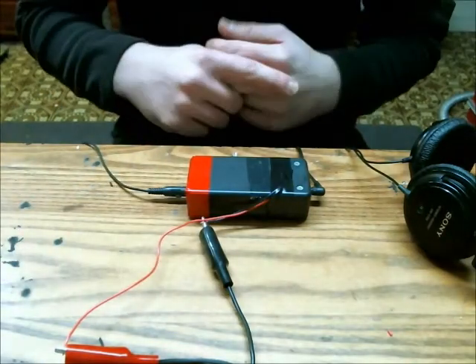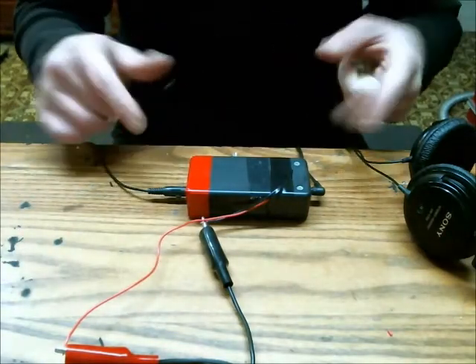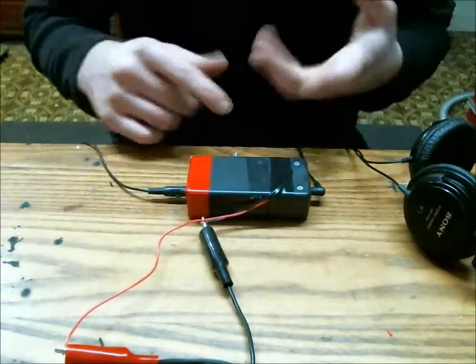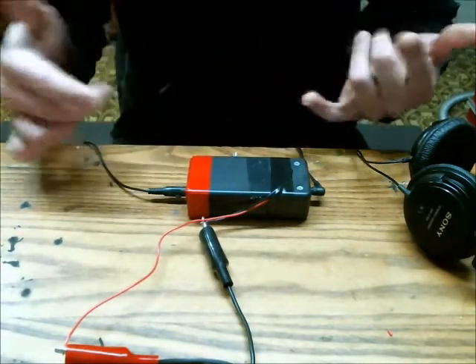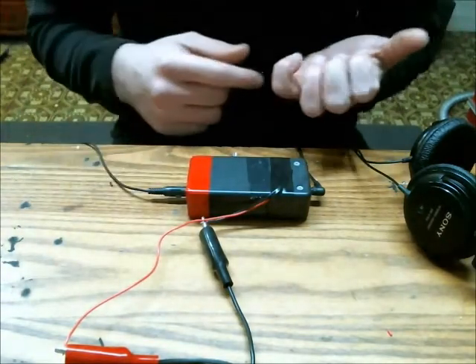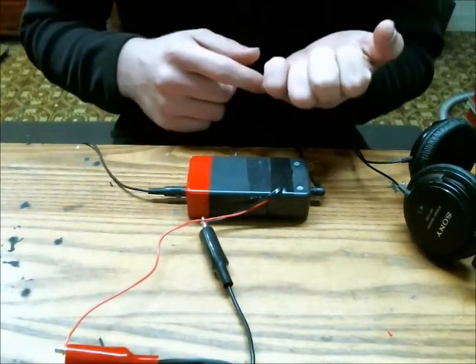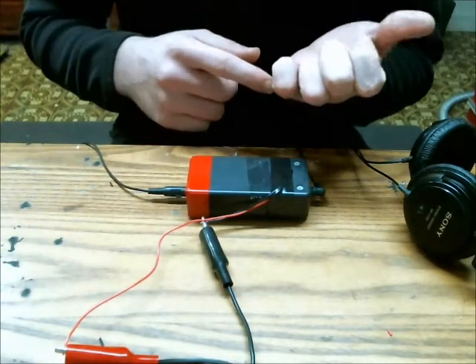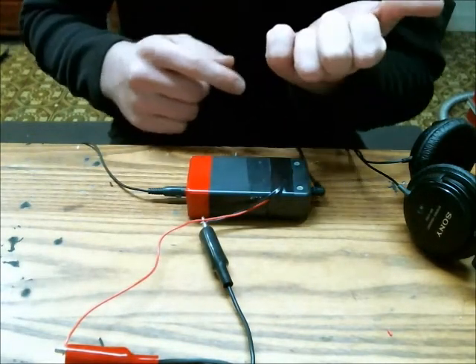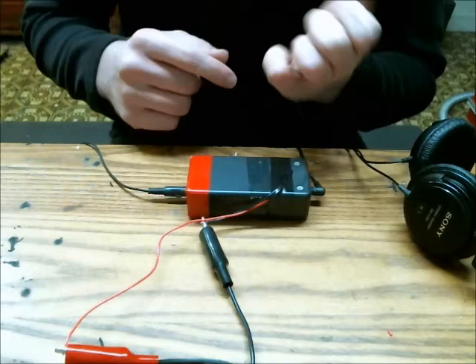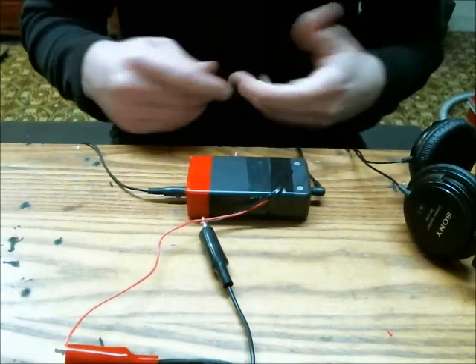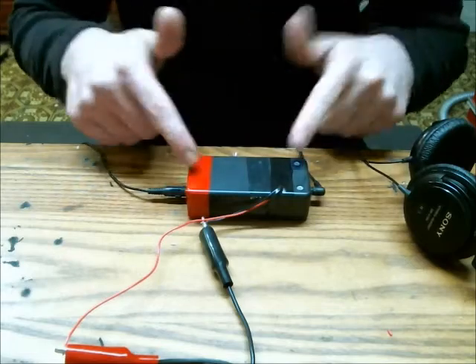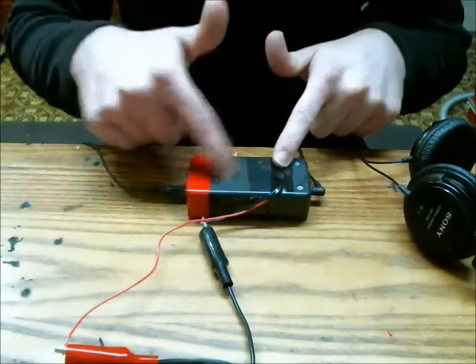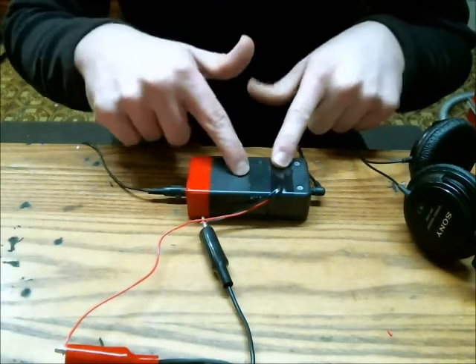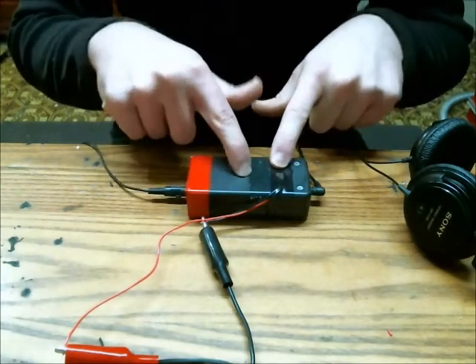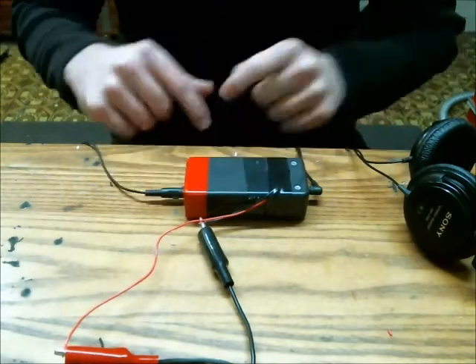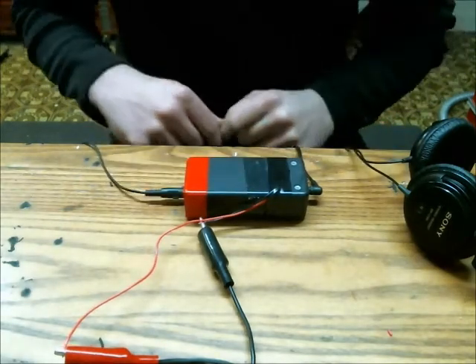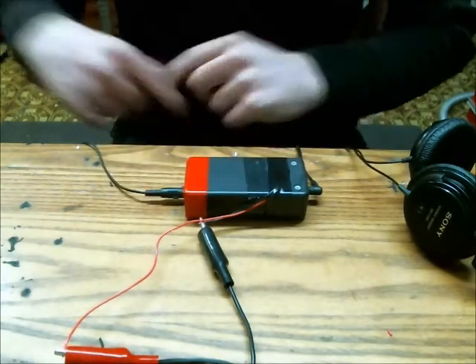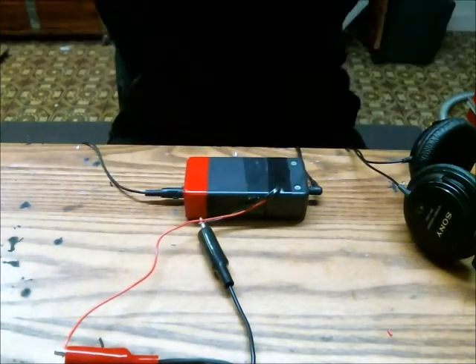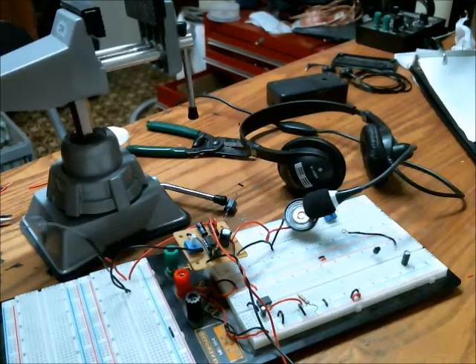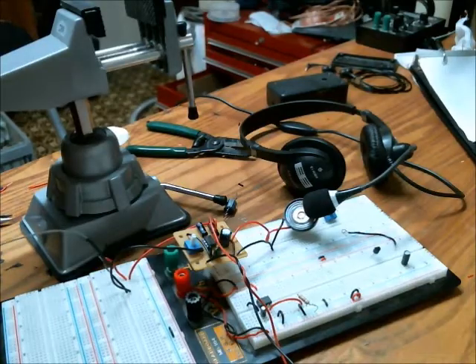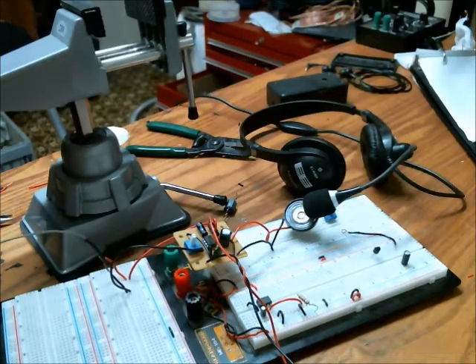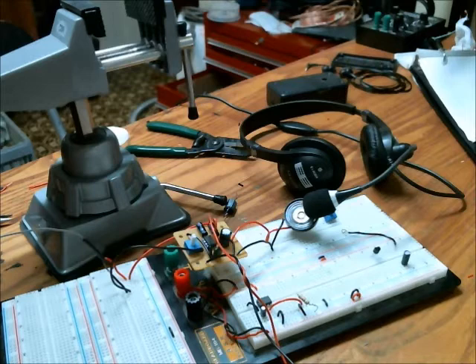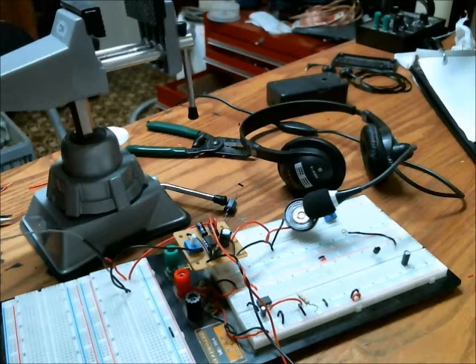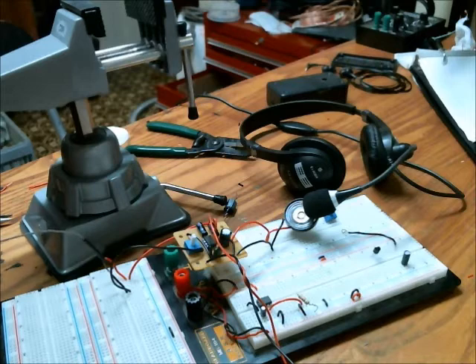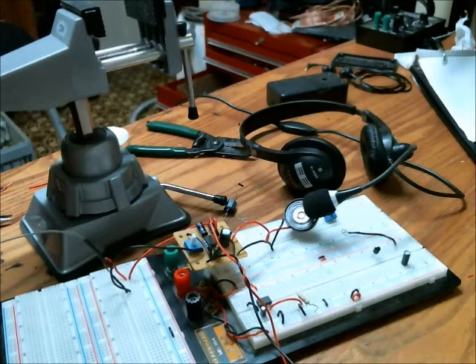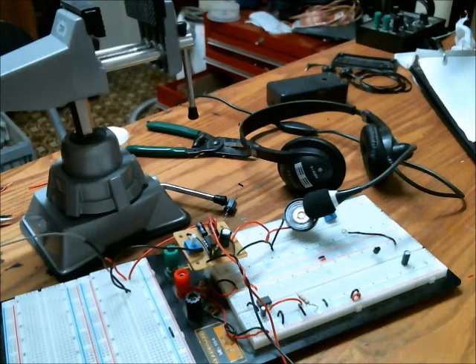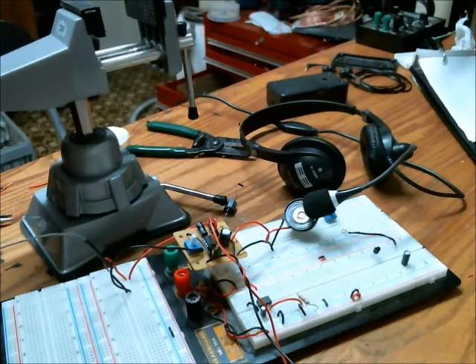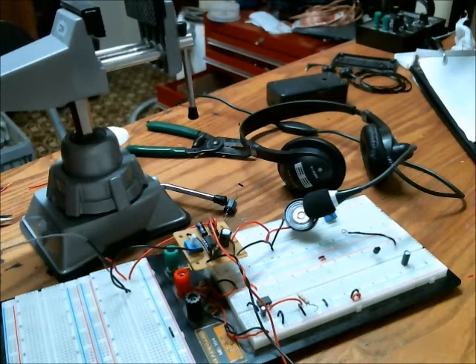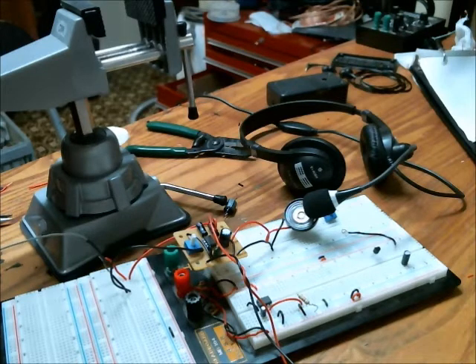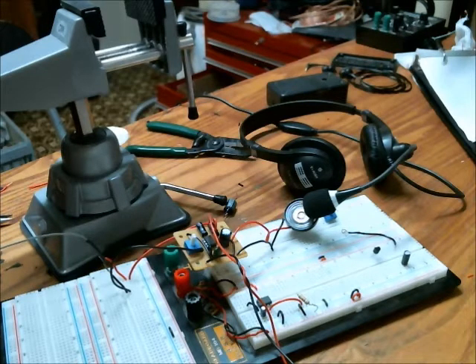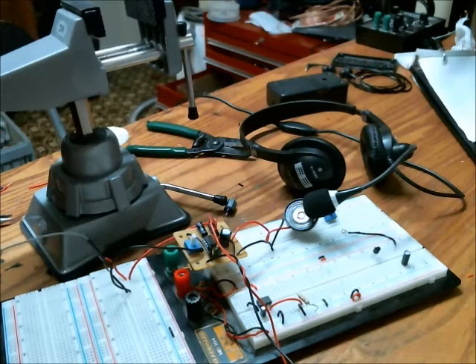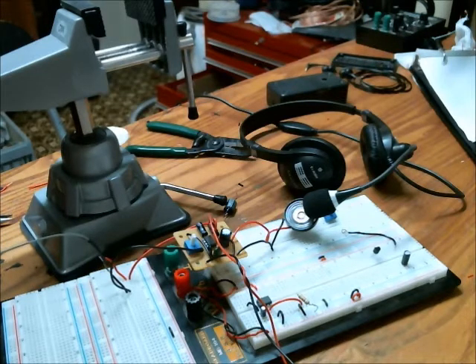Just to prove that this circuit does work, I'm going to show you a little clip of the PCB in action. Transfer from portal board to PCB was successful.